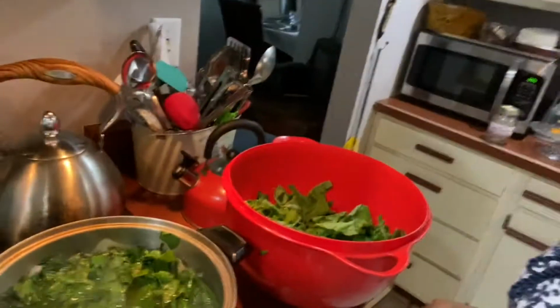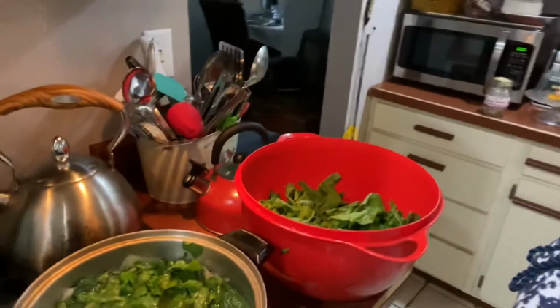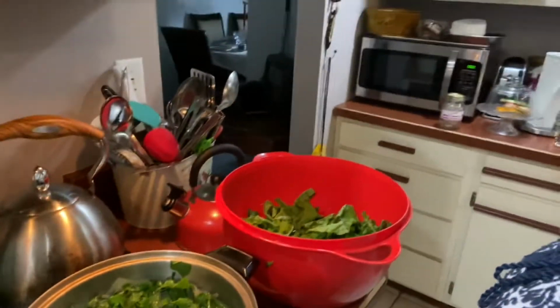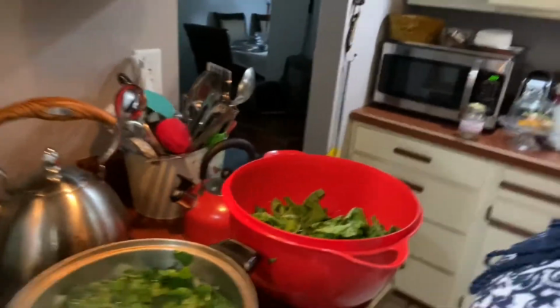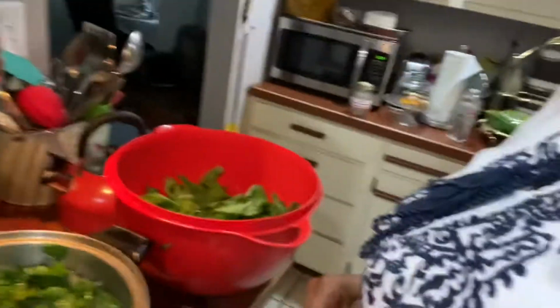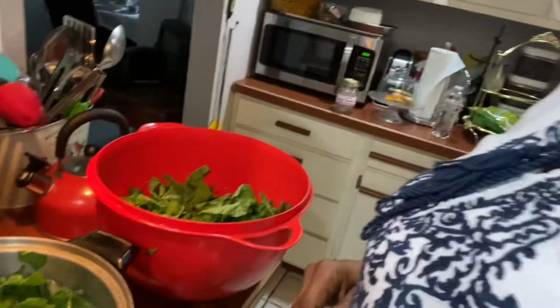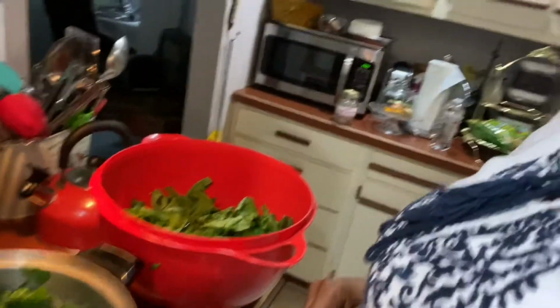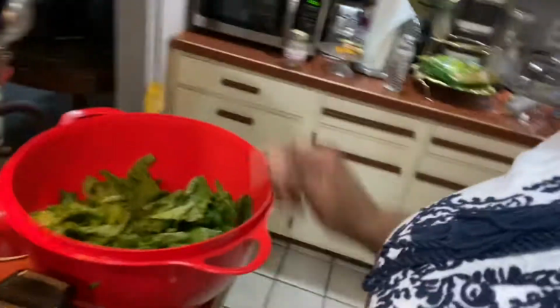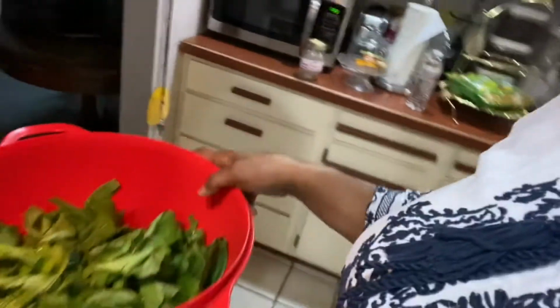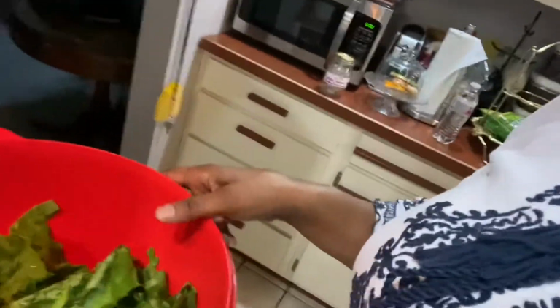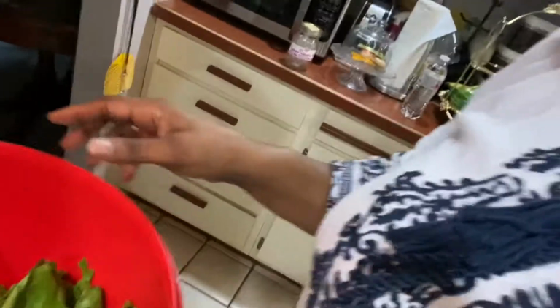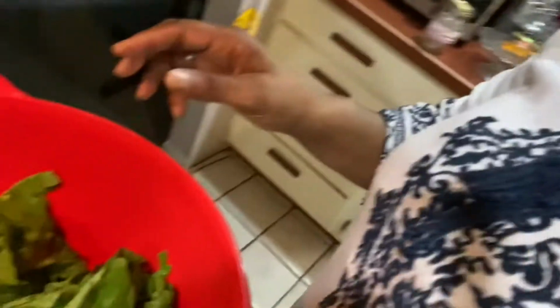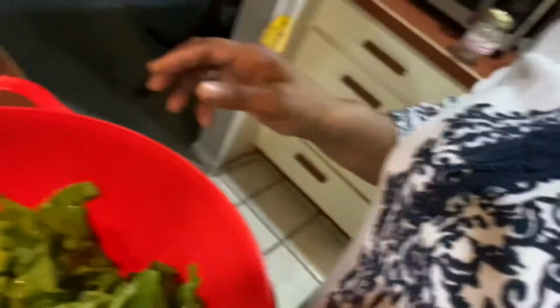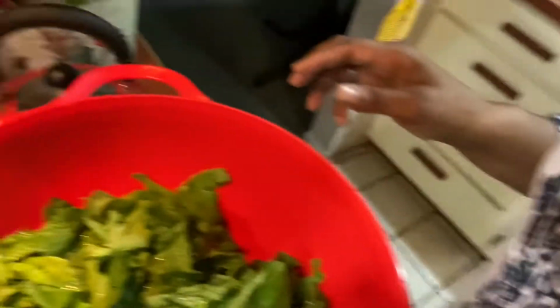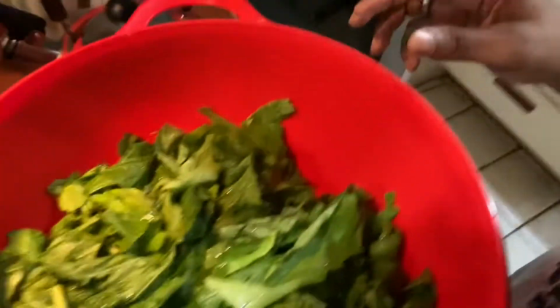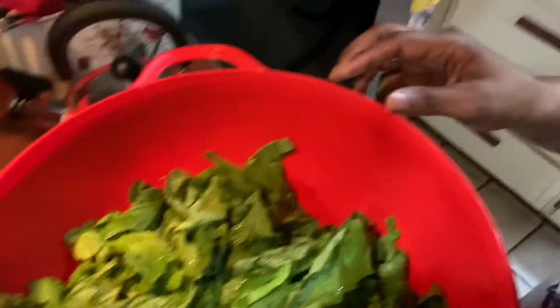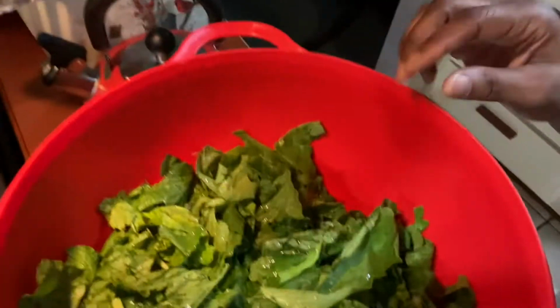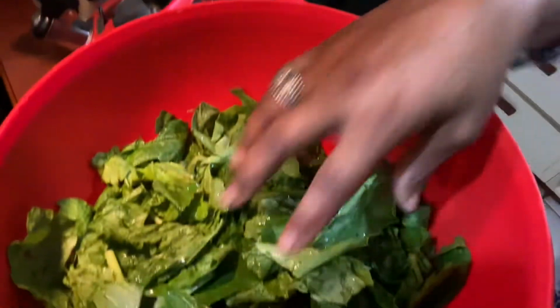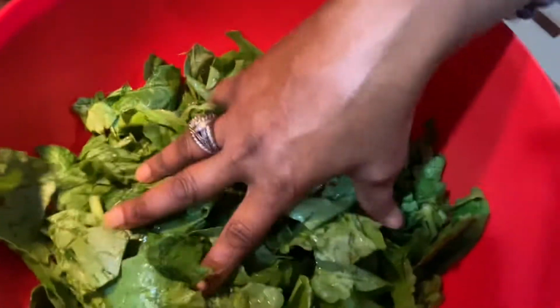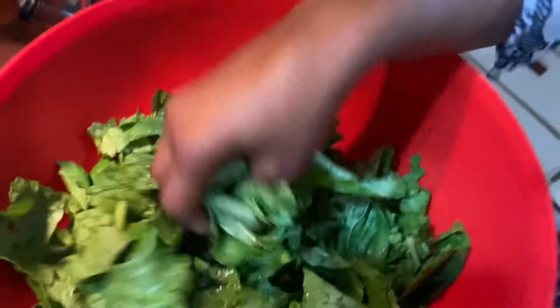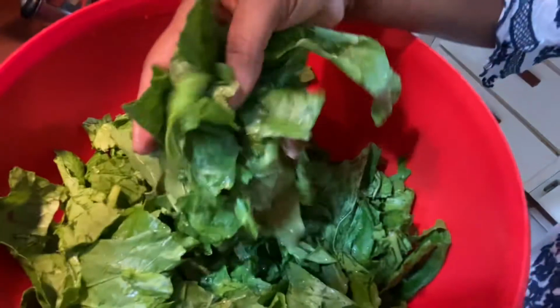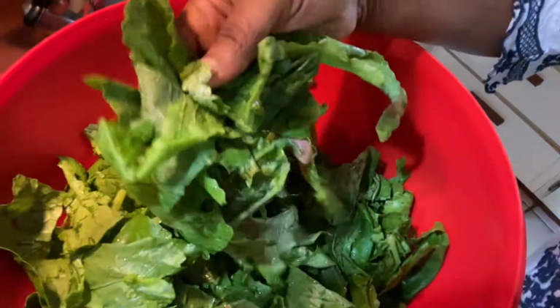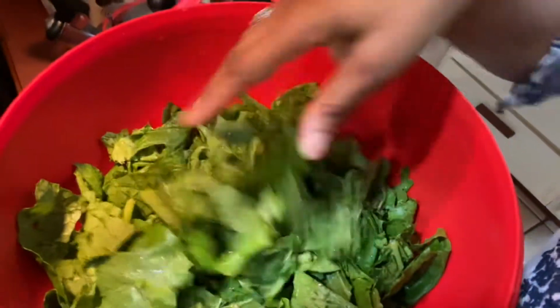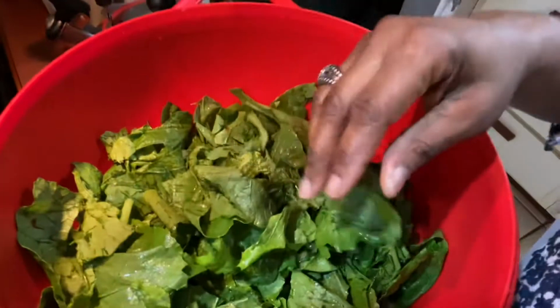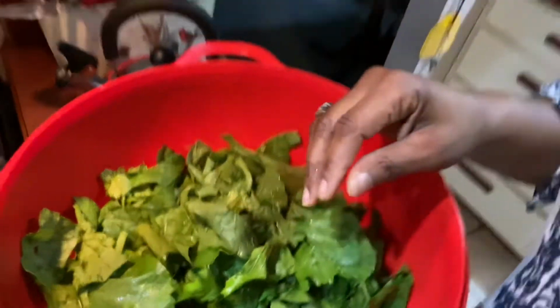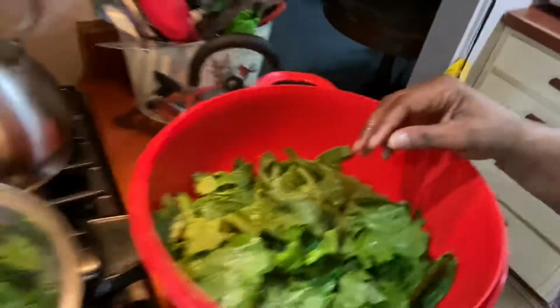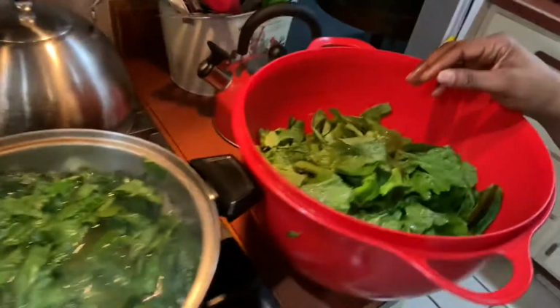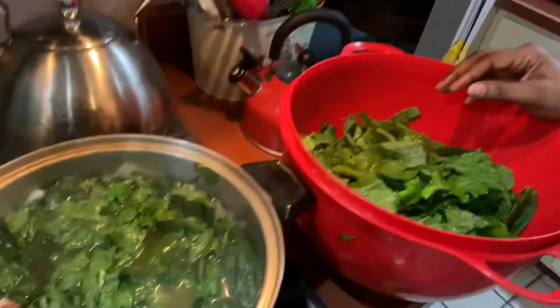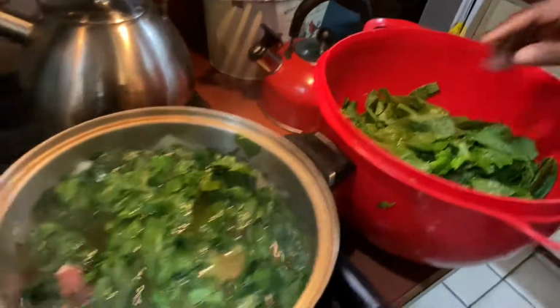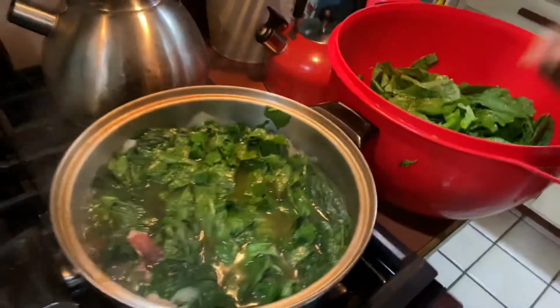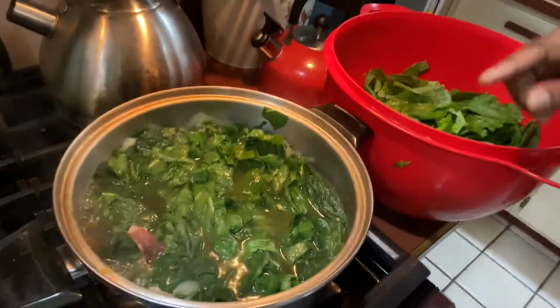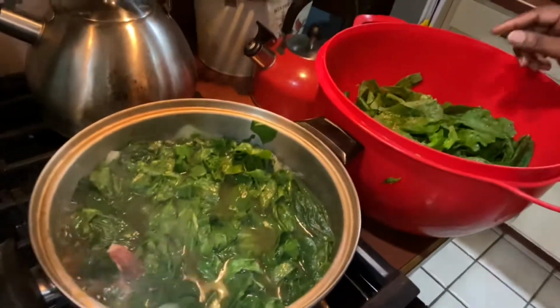We did our greens — we washed them, we washed the greens. Now you want to put them in the water on the stove.